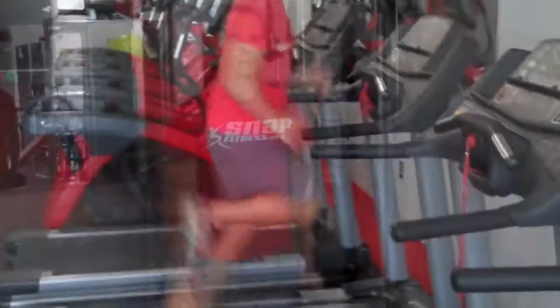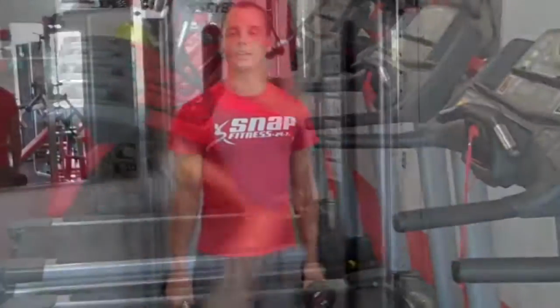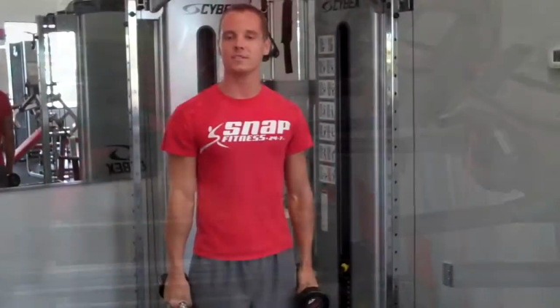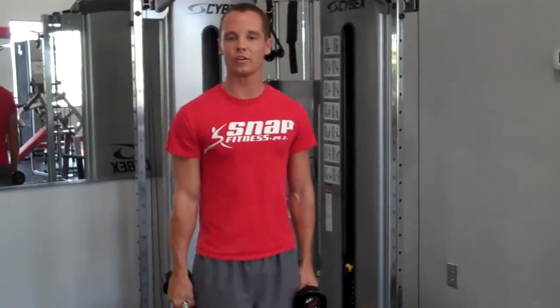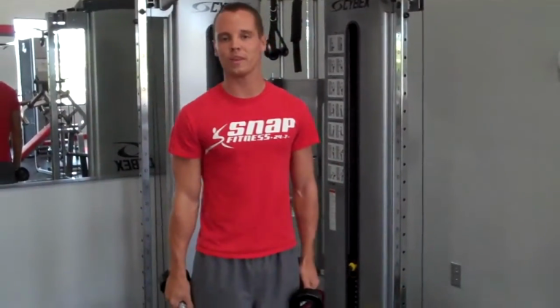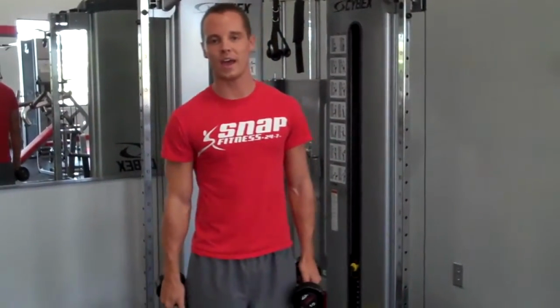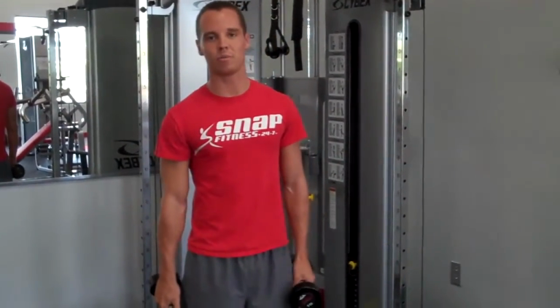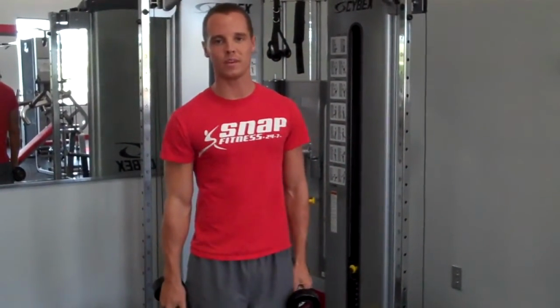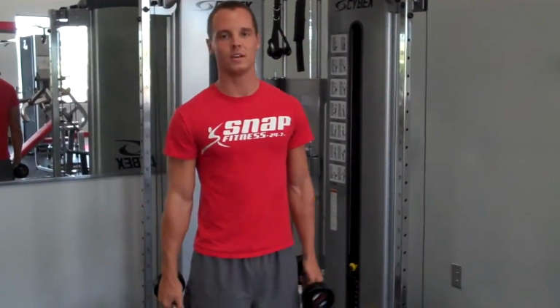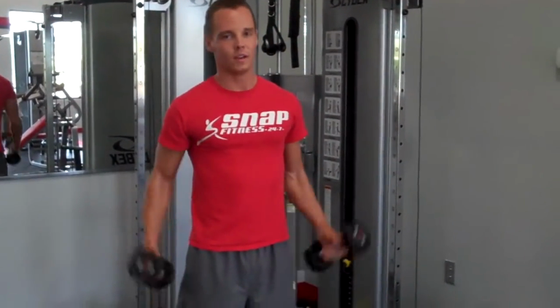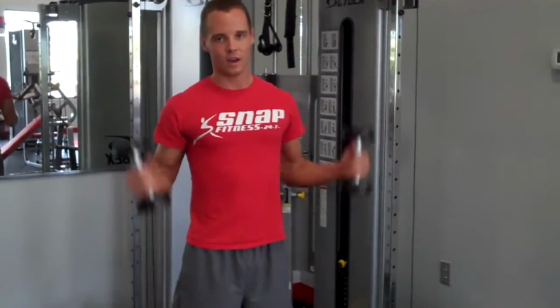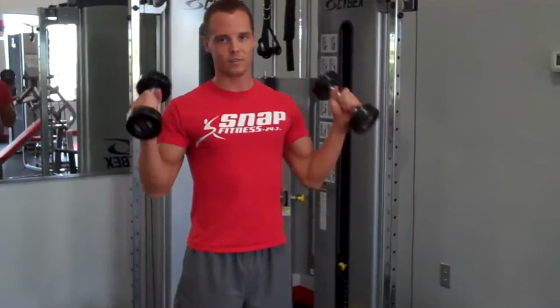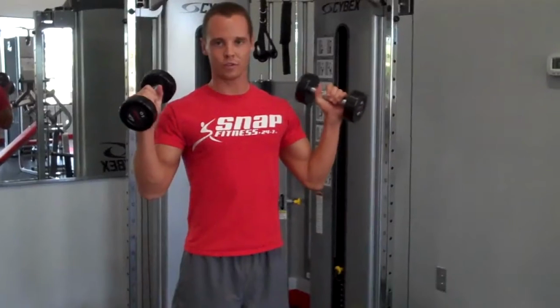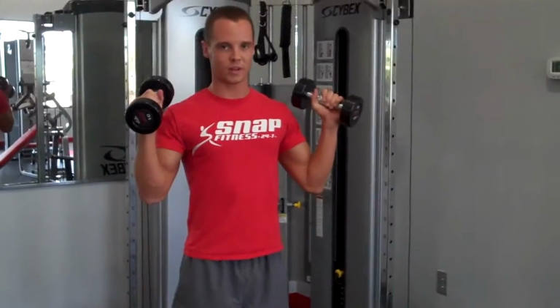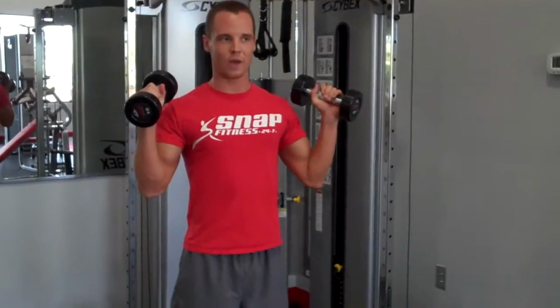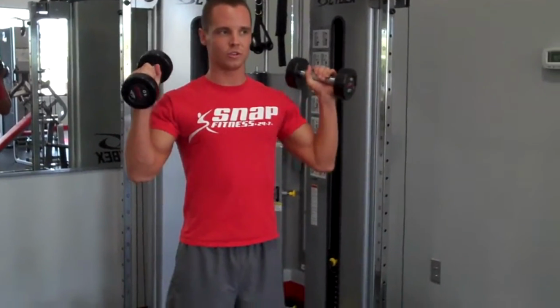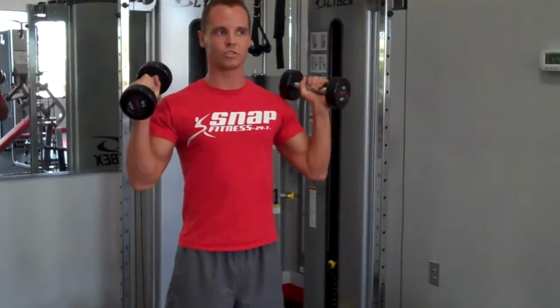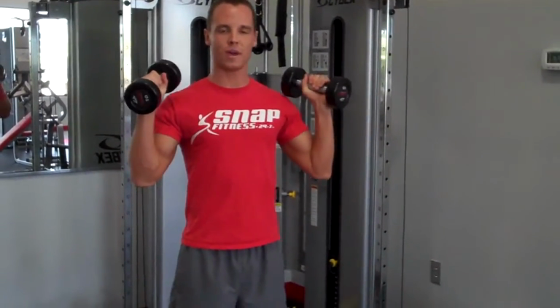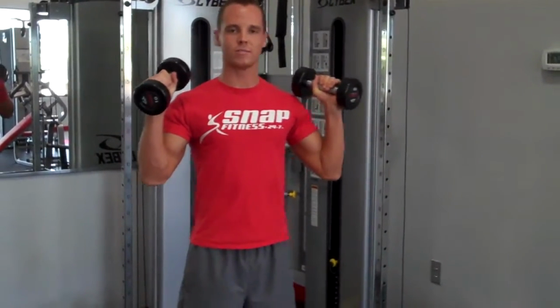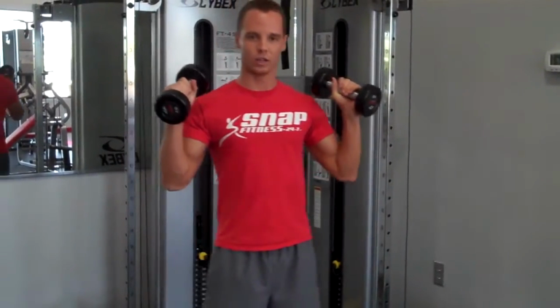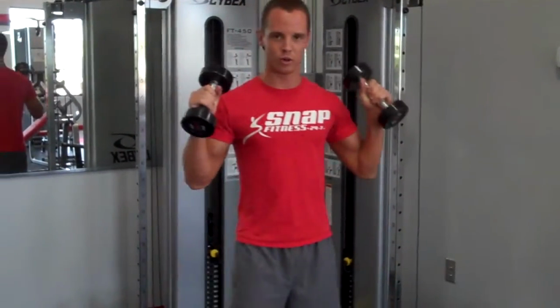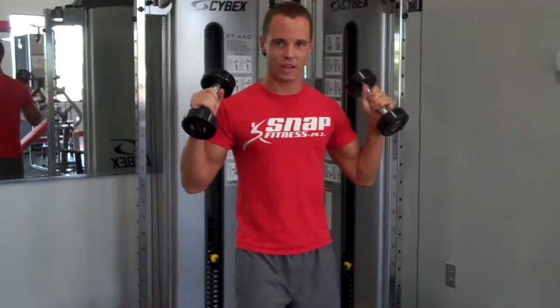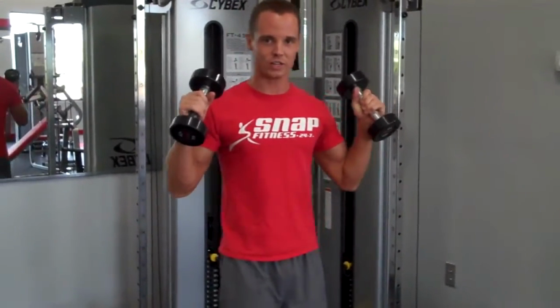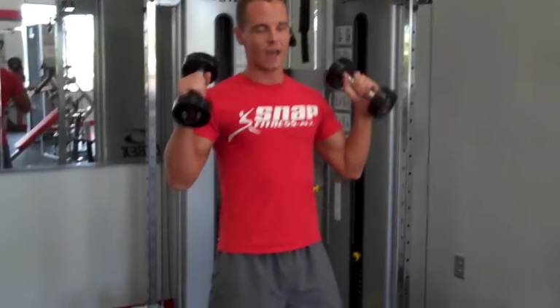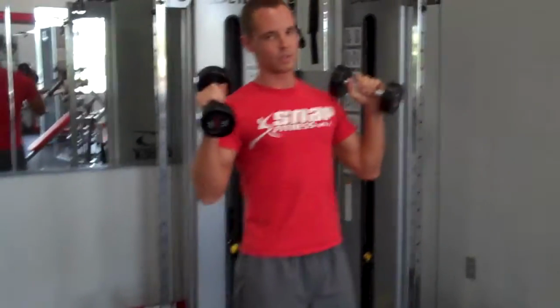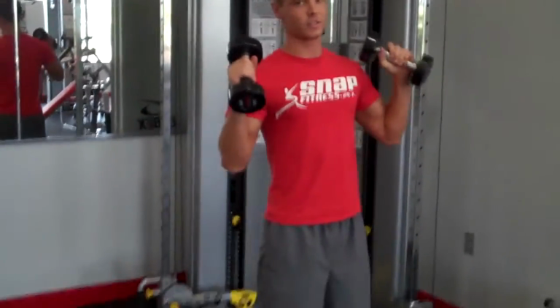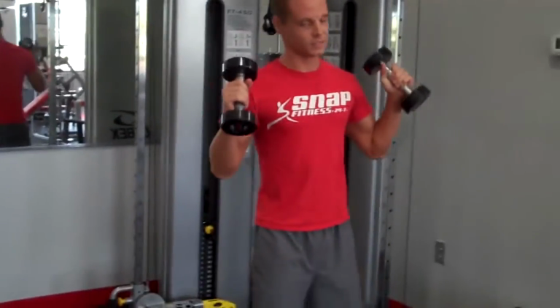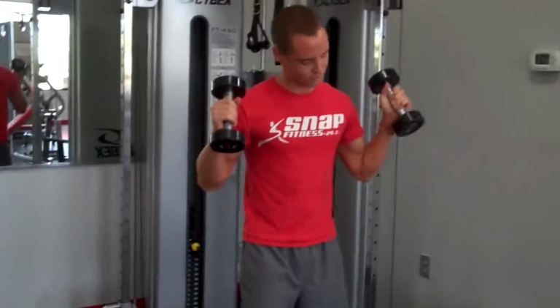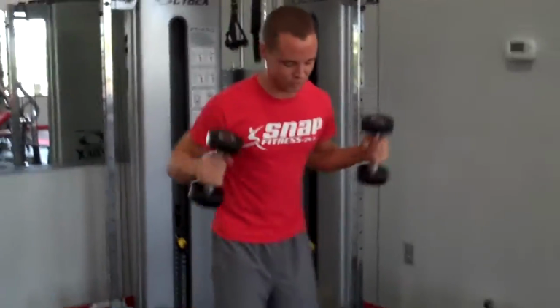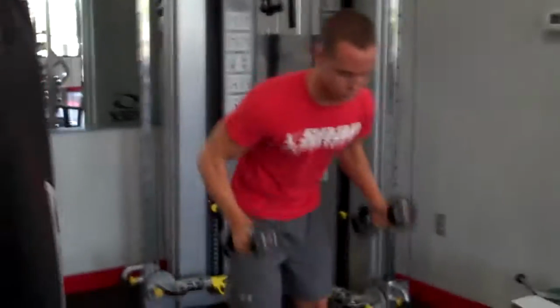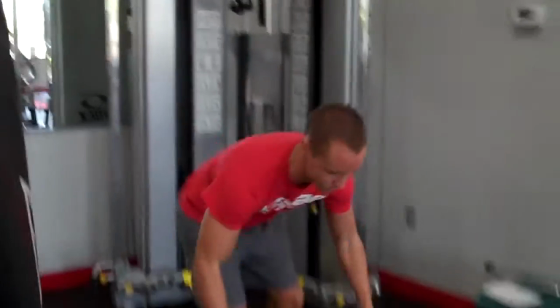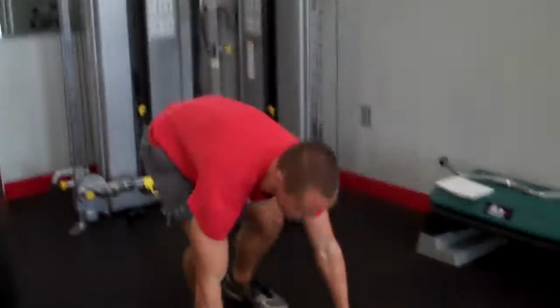All right, guys, another great one that we have — burpees. A different little spin on that one. You can use dumbbells to make it a little more challenging. I'm going to use the 10s. Feel free to use whatever you need.